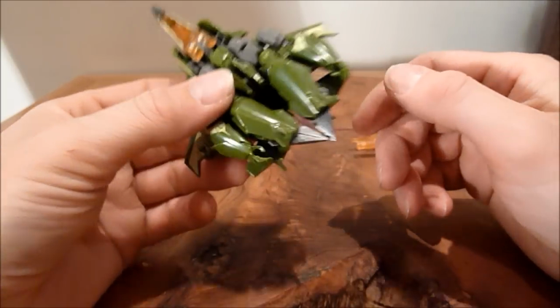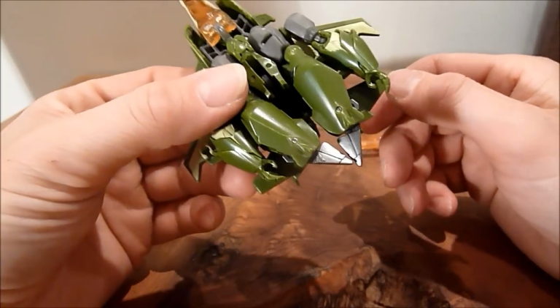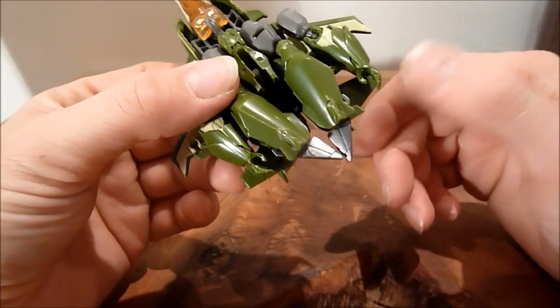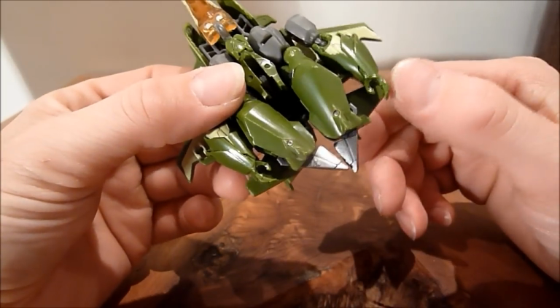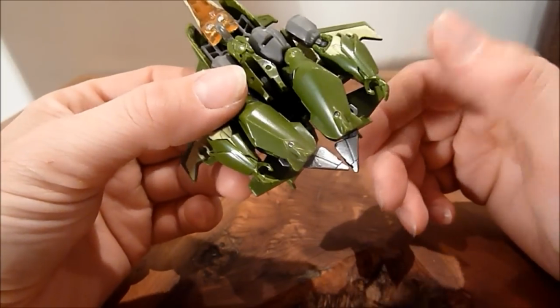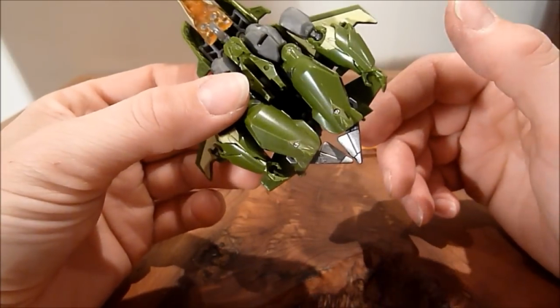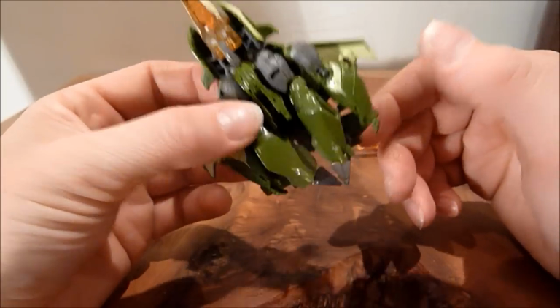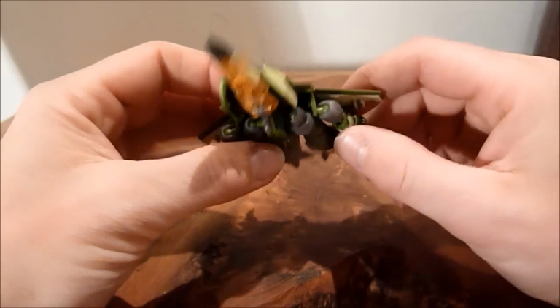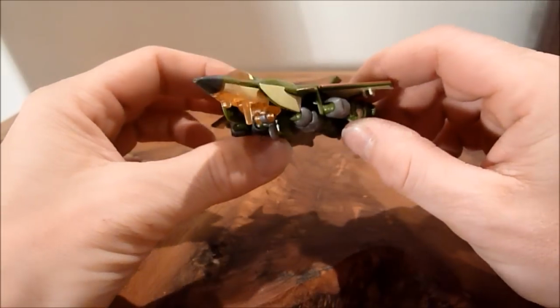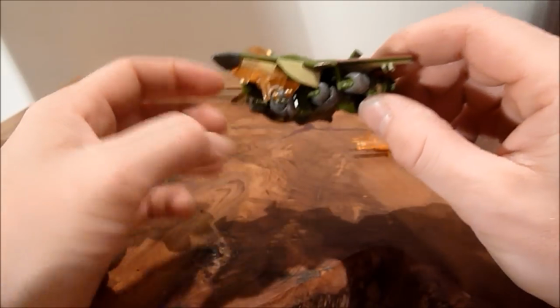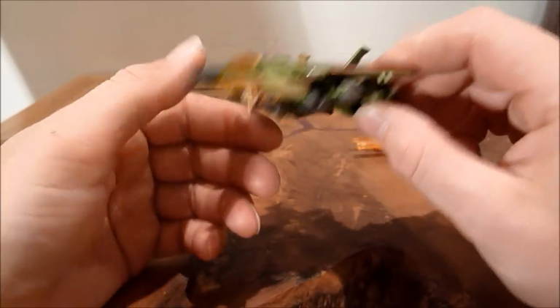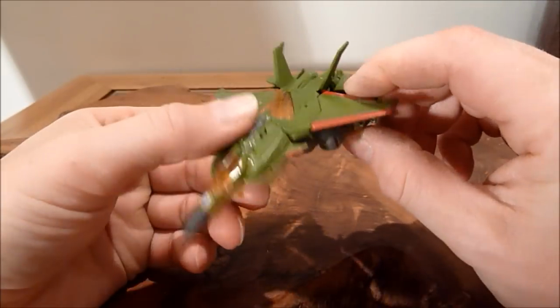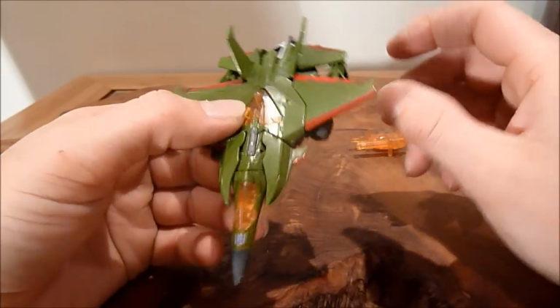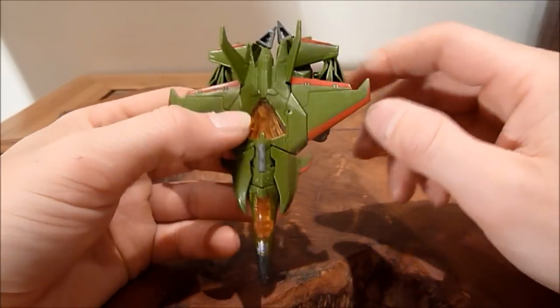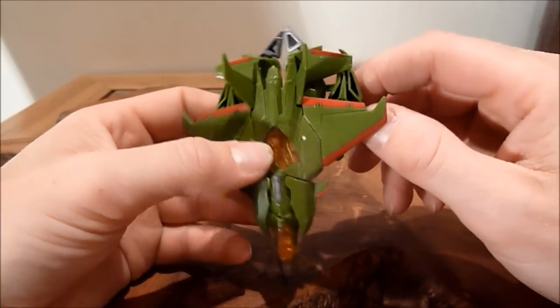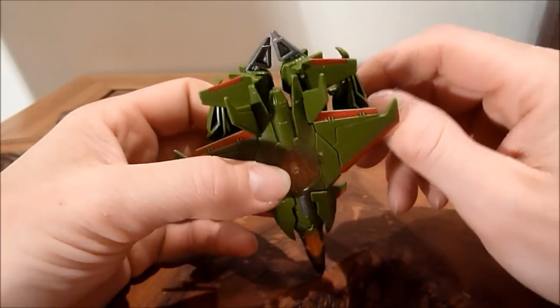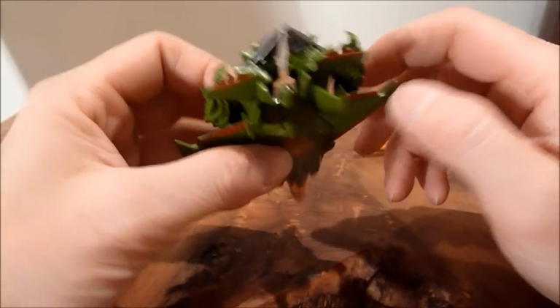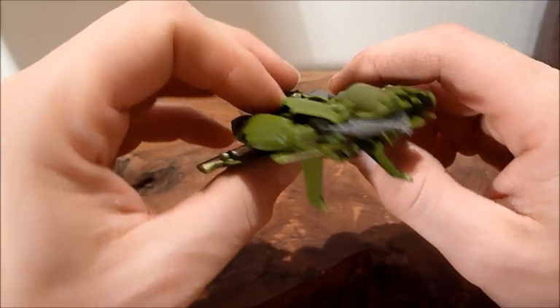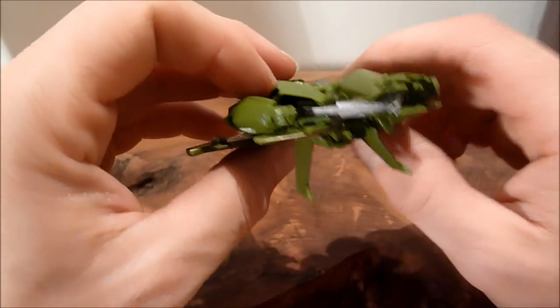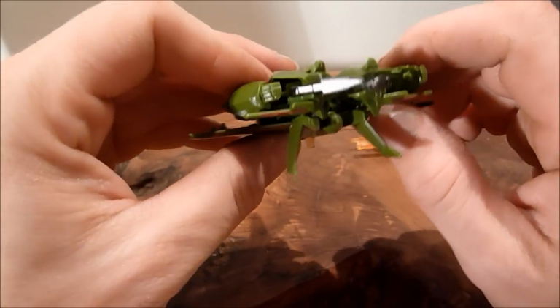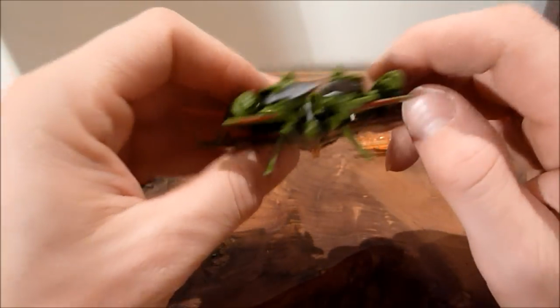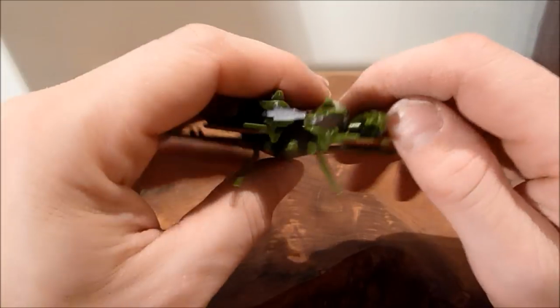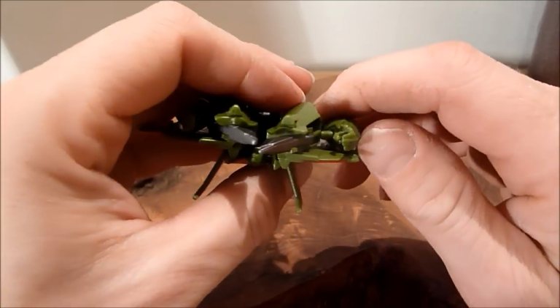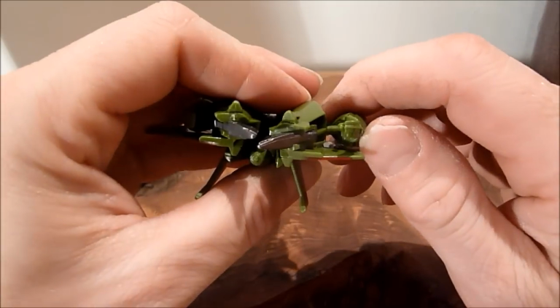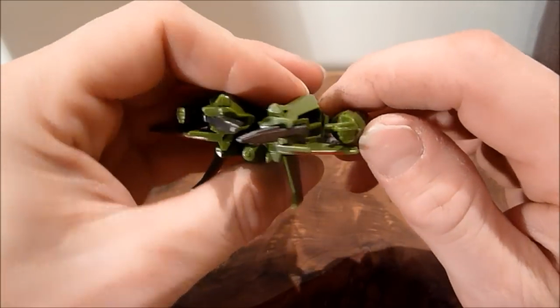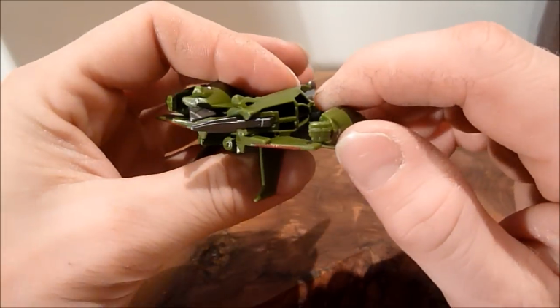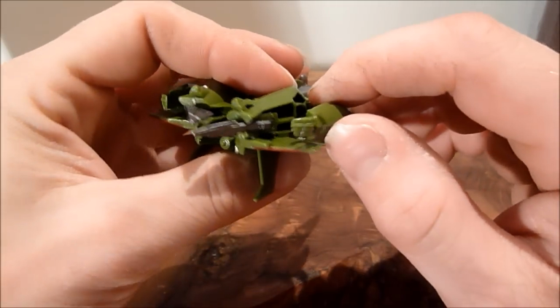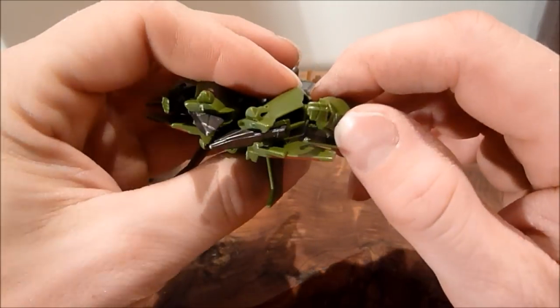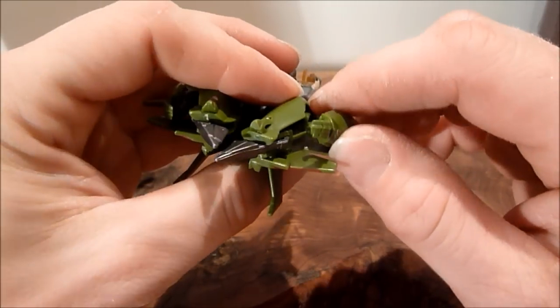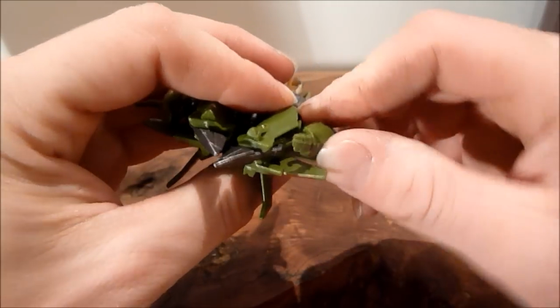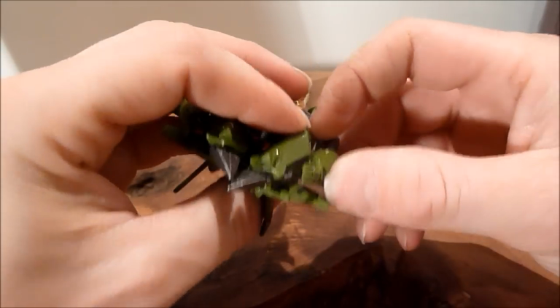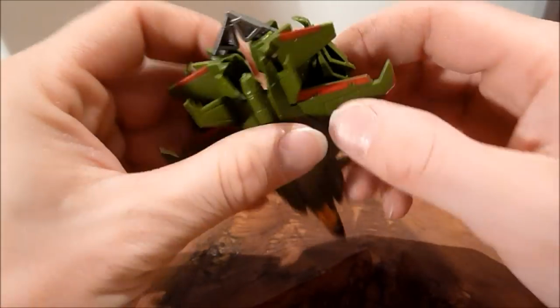Obviously you can see the hands under there because it's a Legends class figure, but then again they do that with Voyager class figures these days — they just don't seem to care about hiding certain bits anymore. That's supposed to be pegged in.